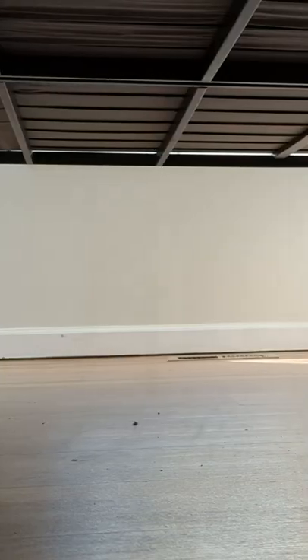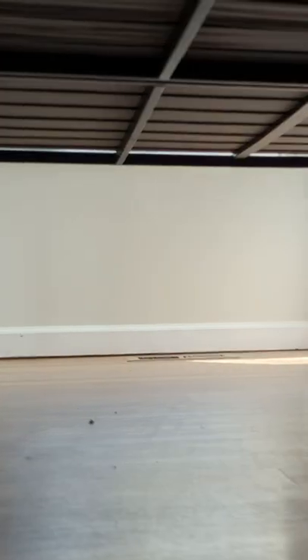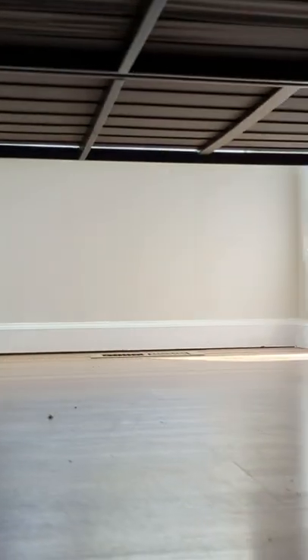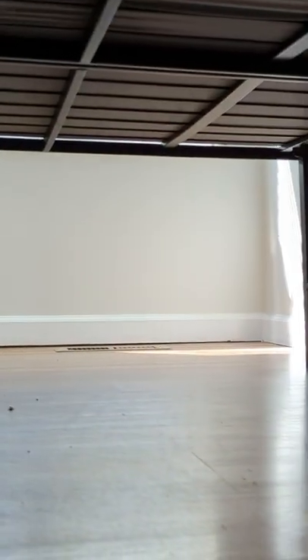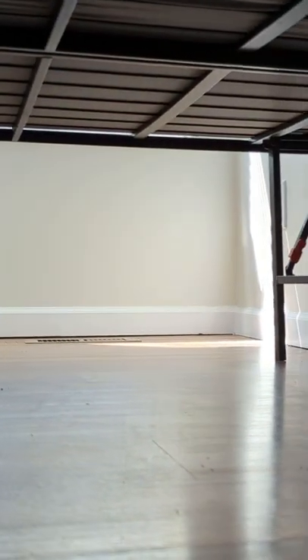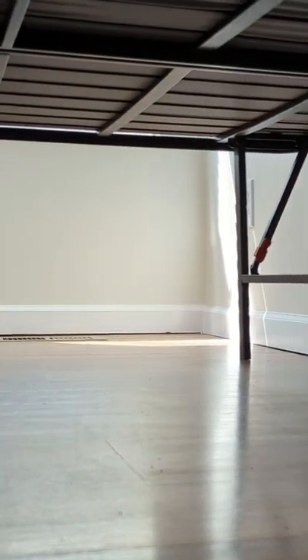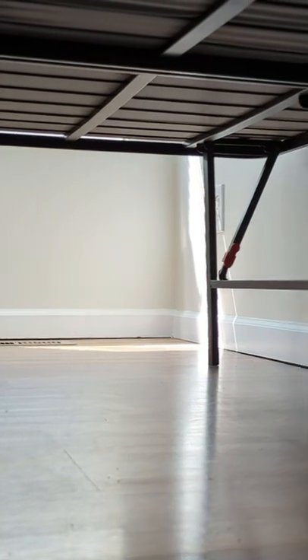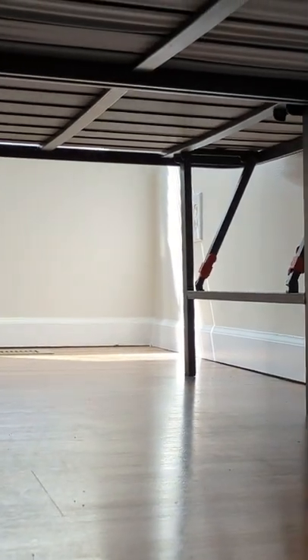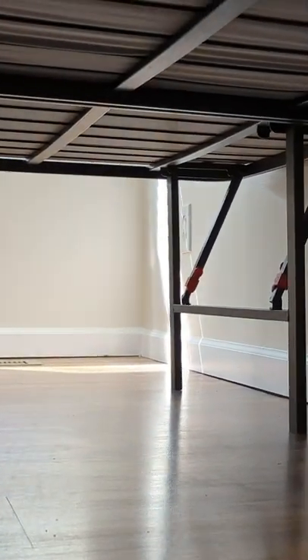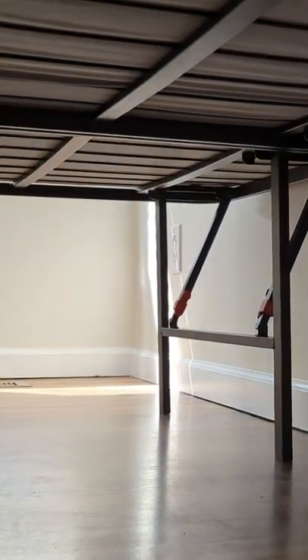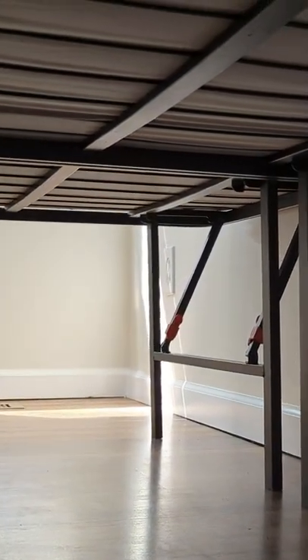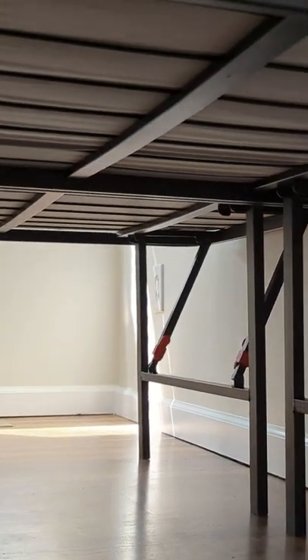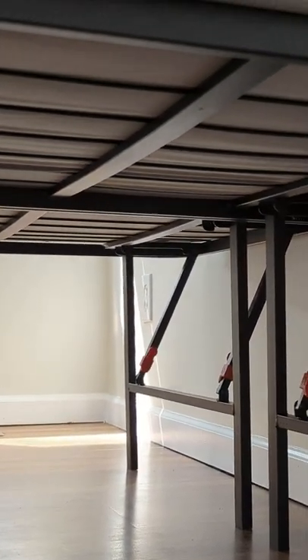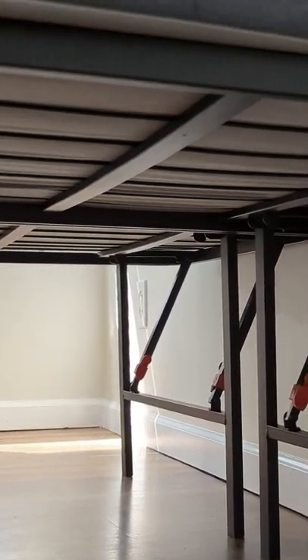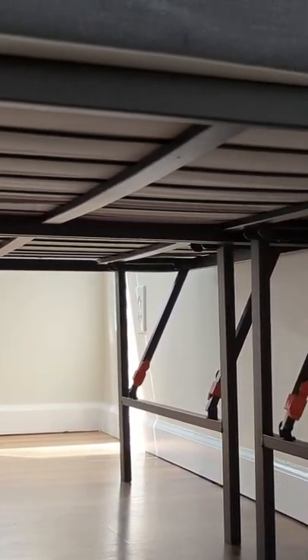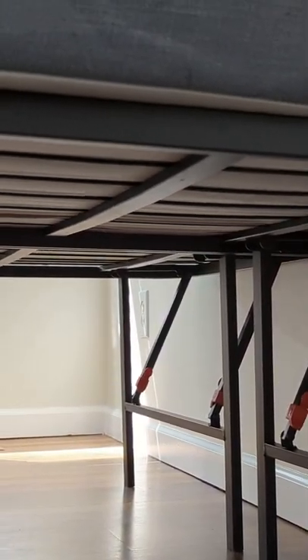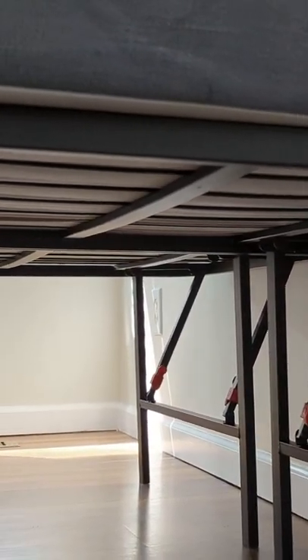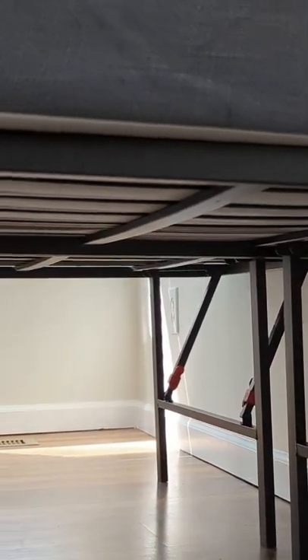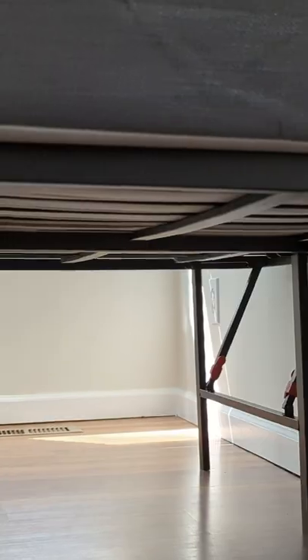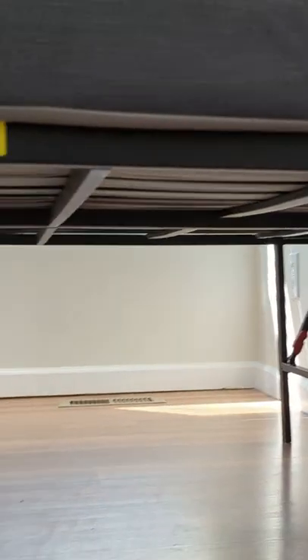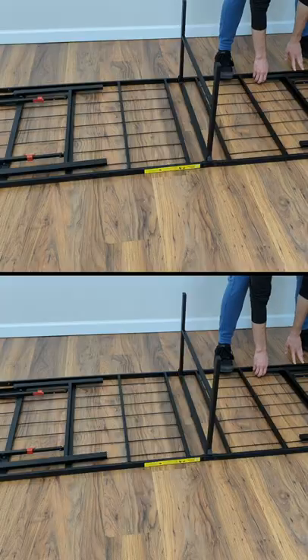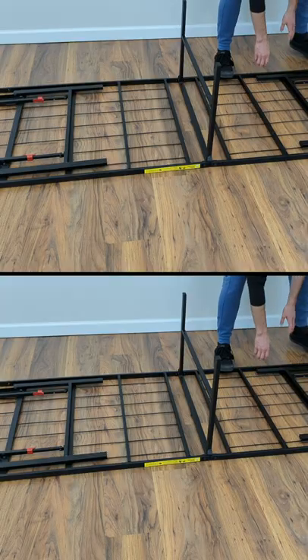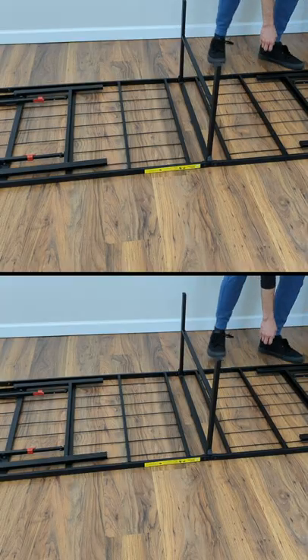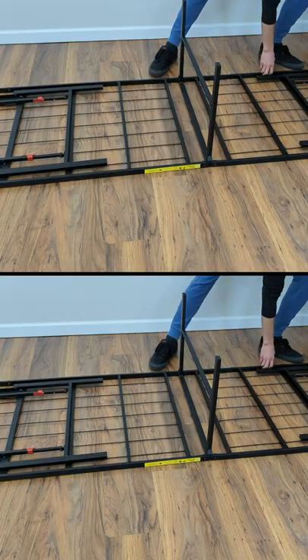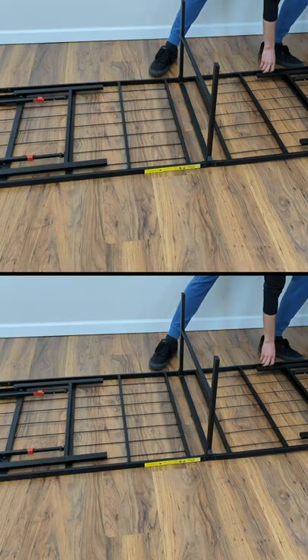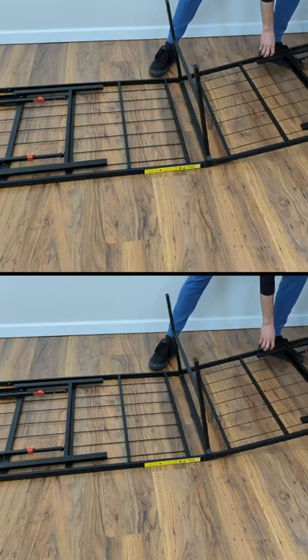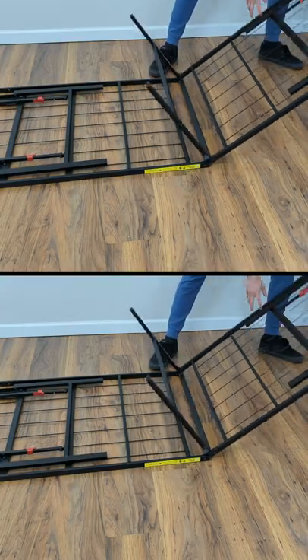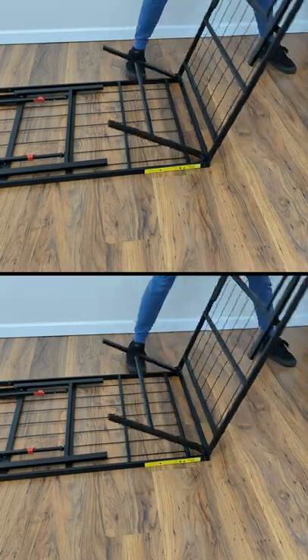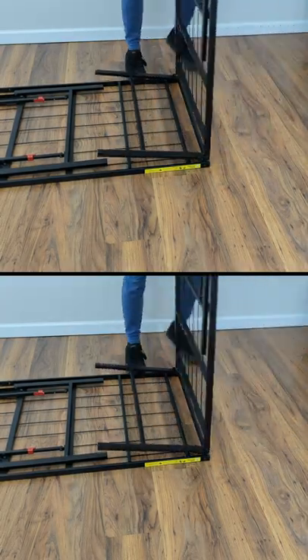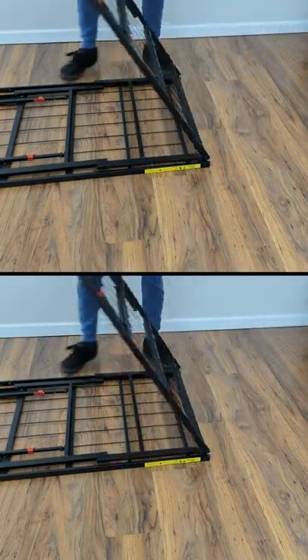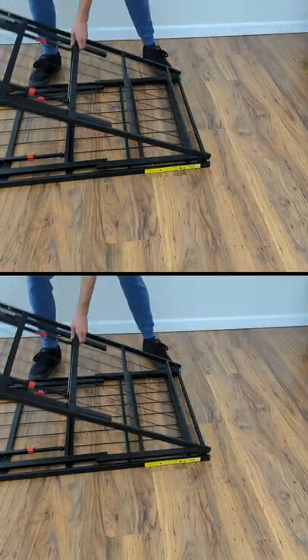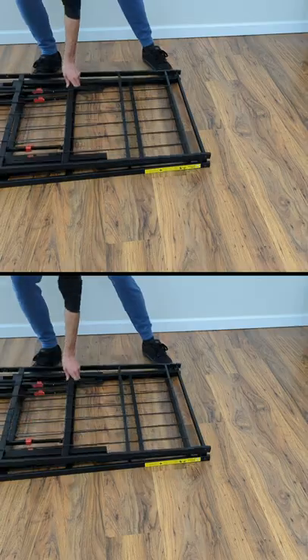This metal platform bed frame offers a quiet, noise-free, and supportive foundation for a spring, hybrid, or memory foam mattress. Plus, the folding mechanism allows the frame to be maneuvered through tight spaces and stored easily.